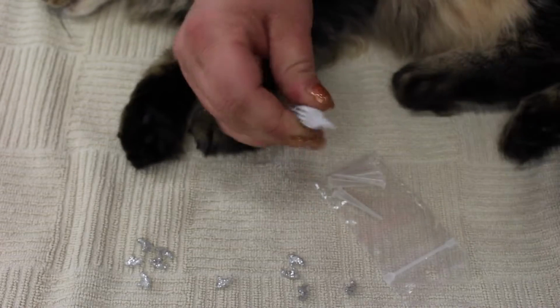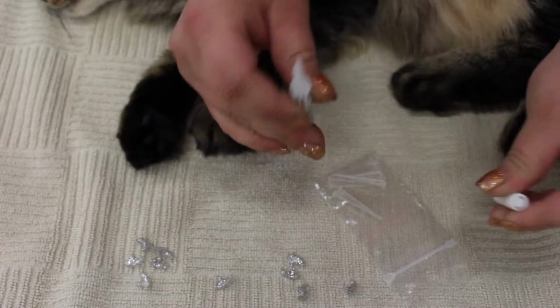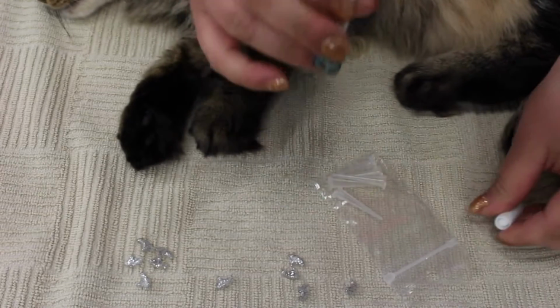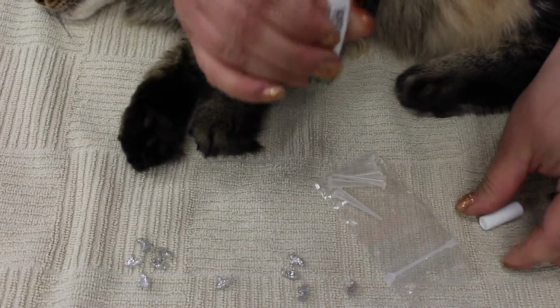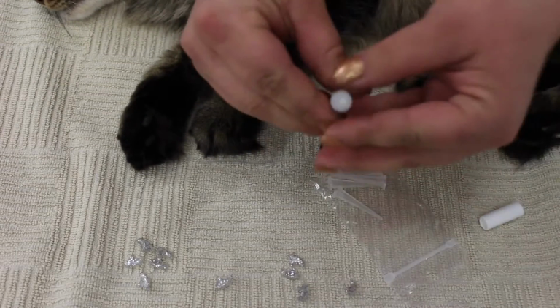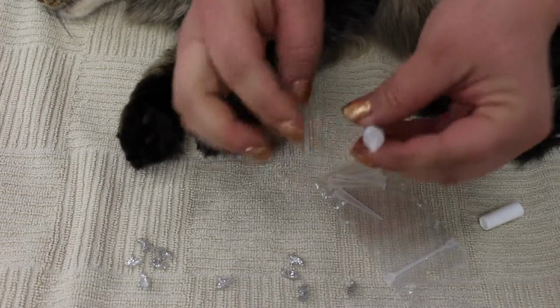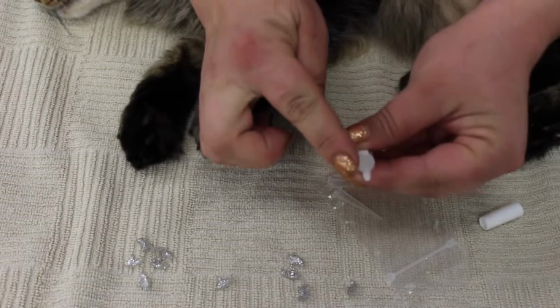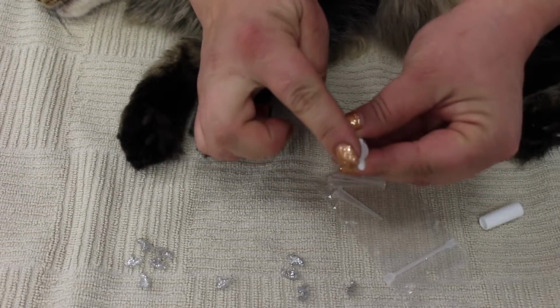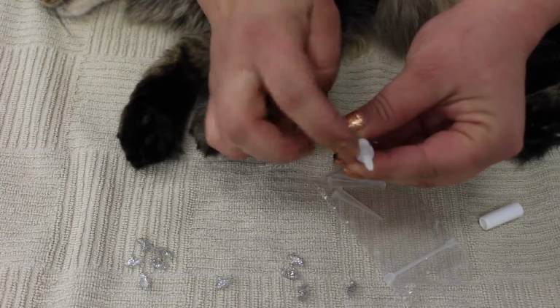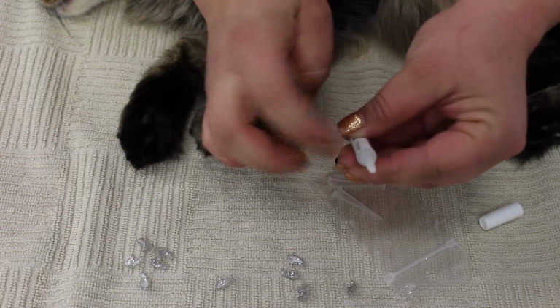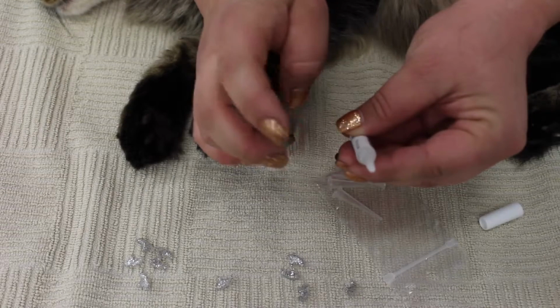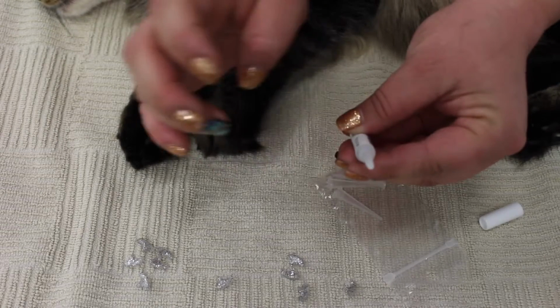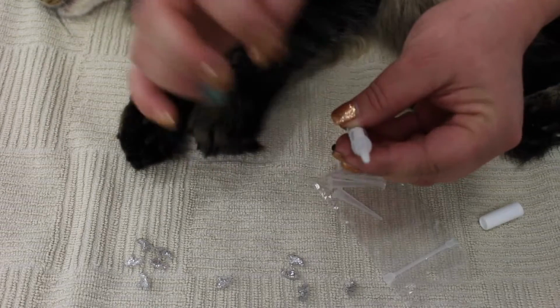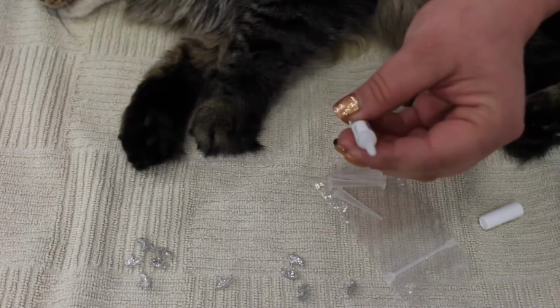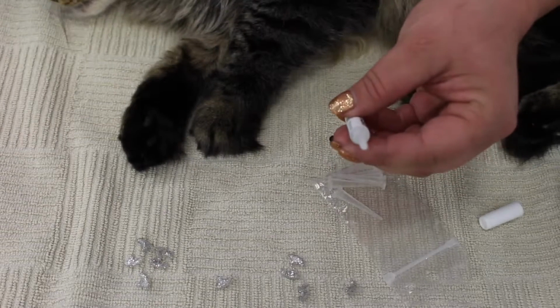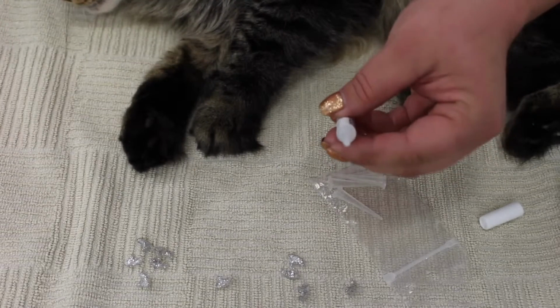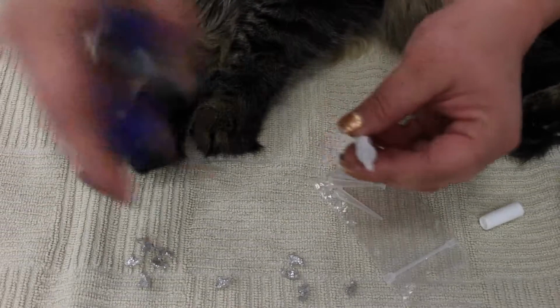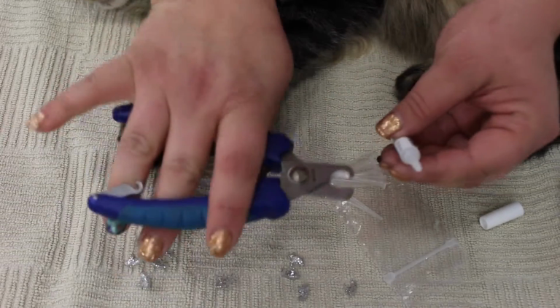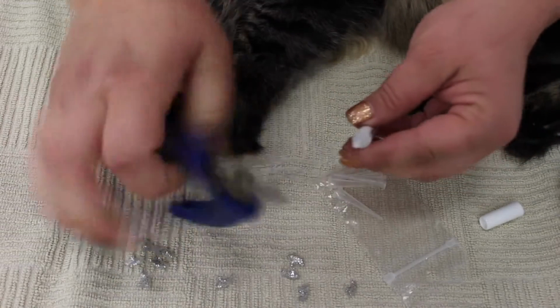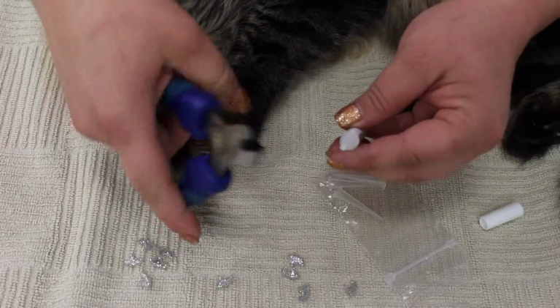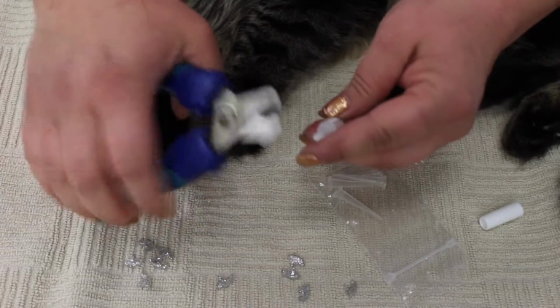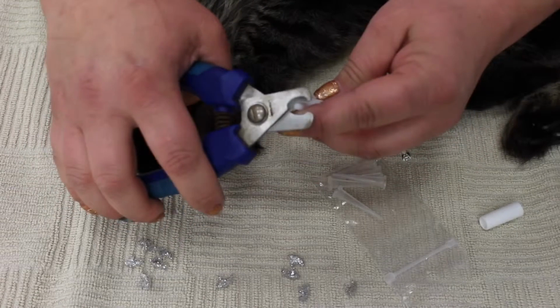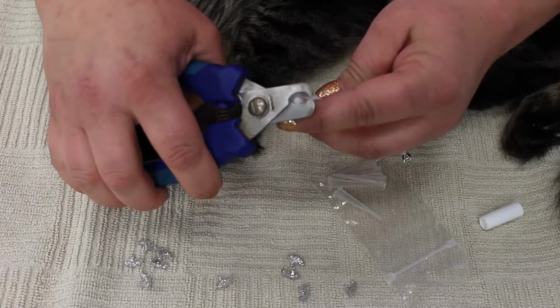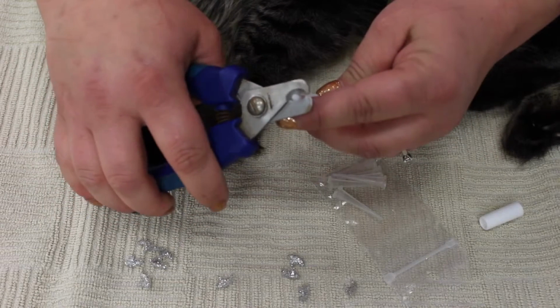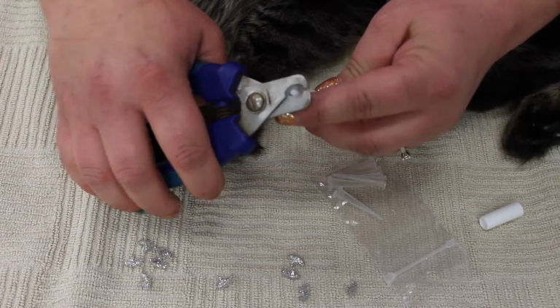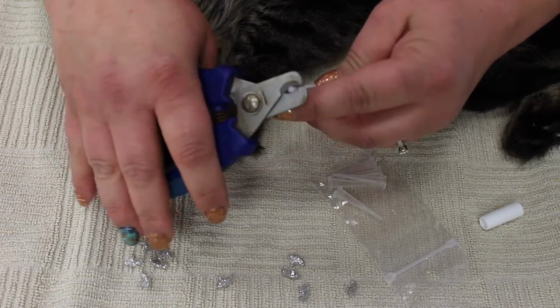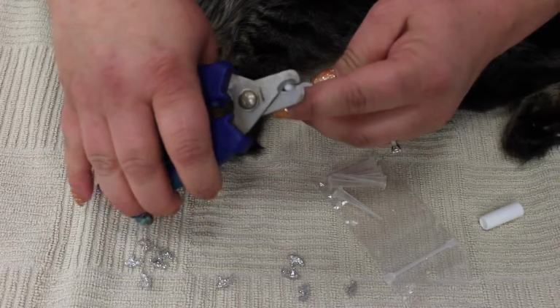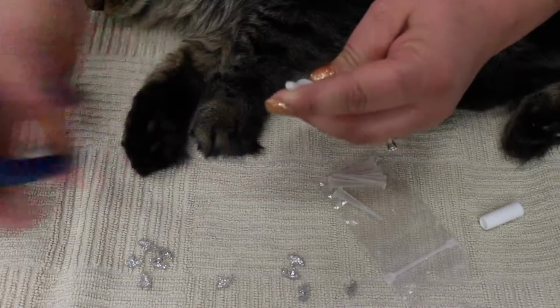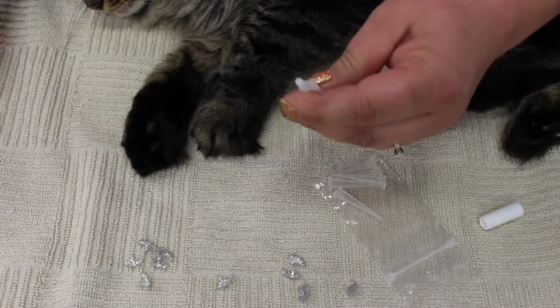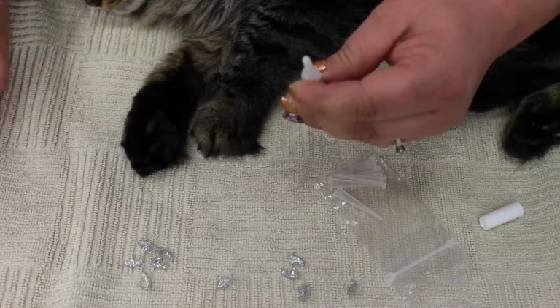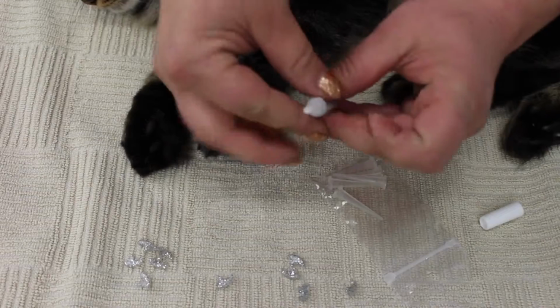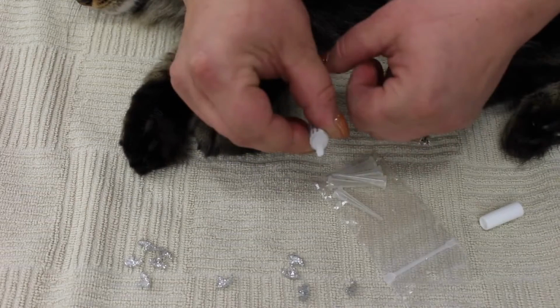With the glue, just take off the cap. It looks like we do need to cut the tip because this is a brand new bottle, so I'm going to take some nail clippers and just clip the tip a little bit.